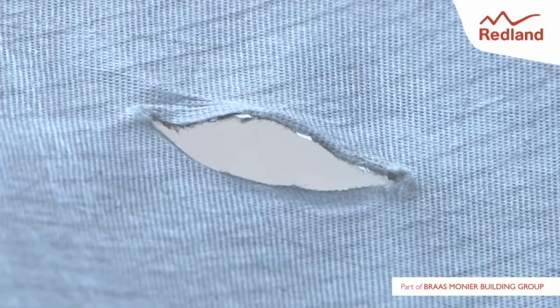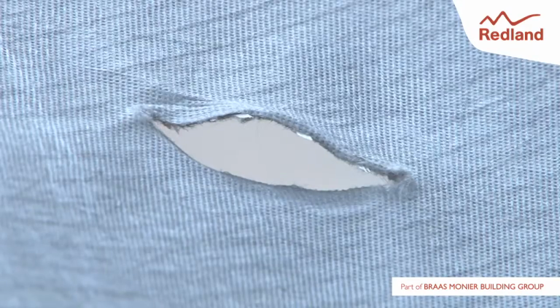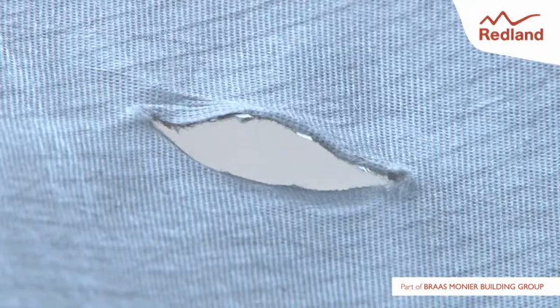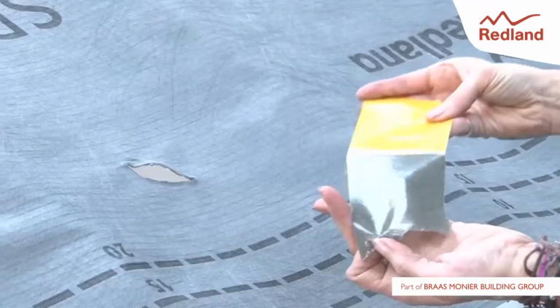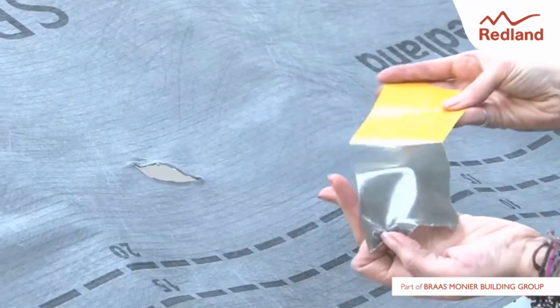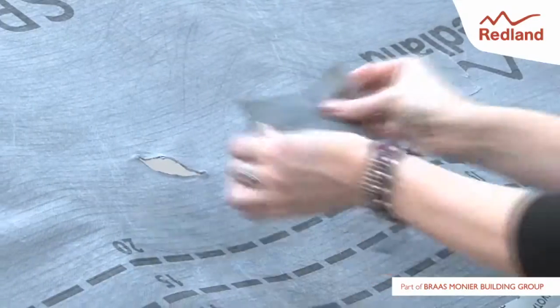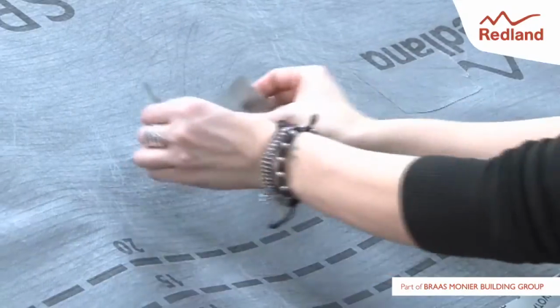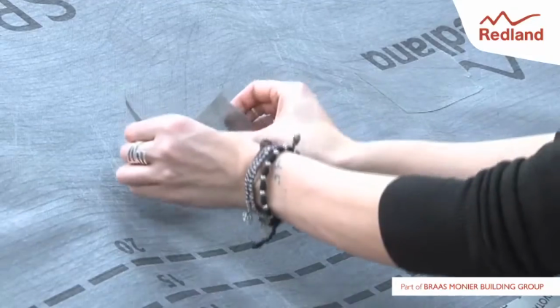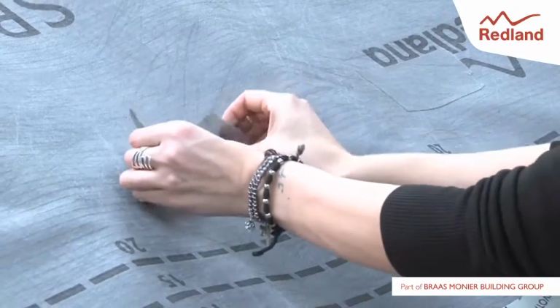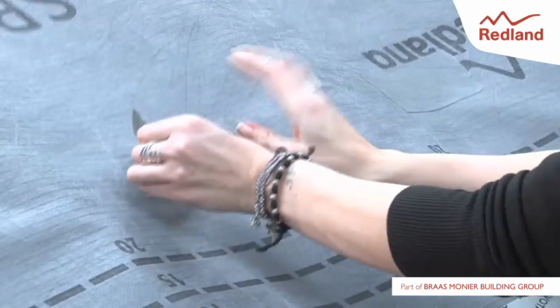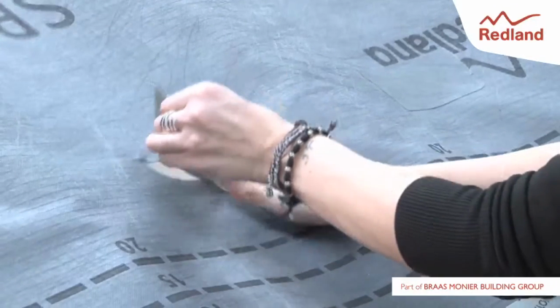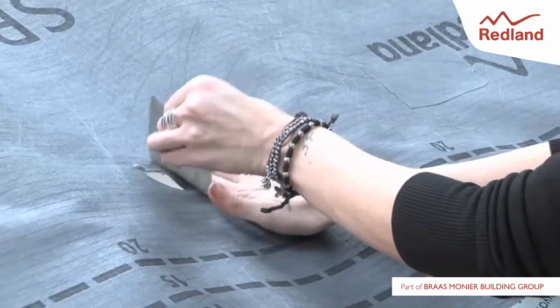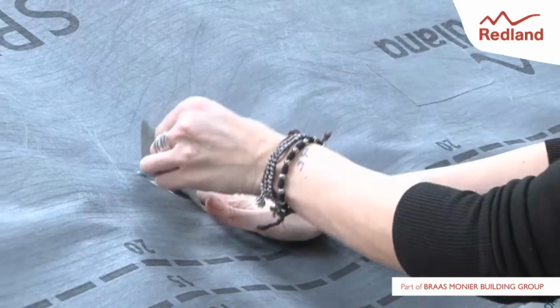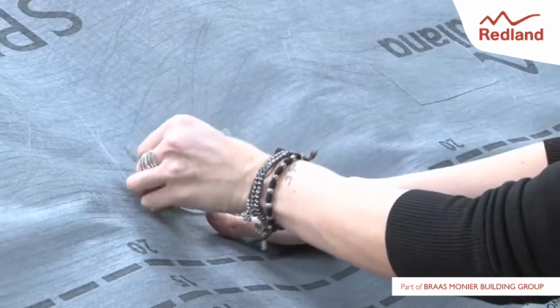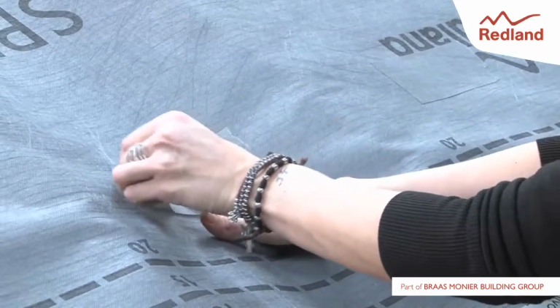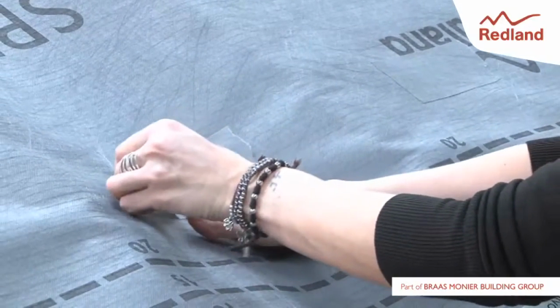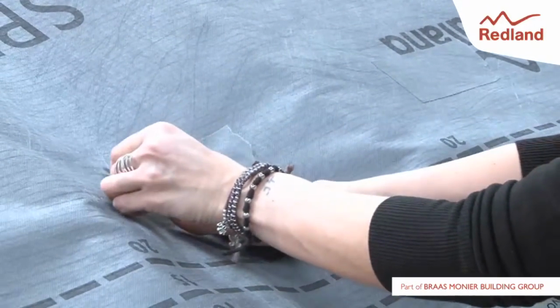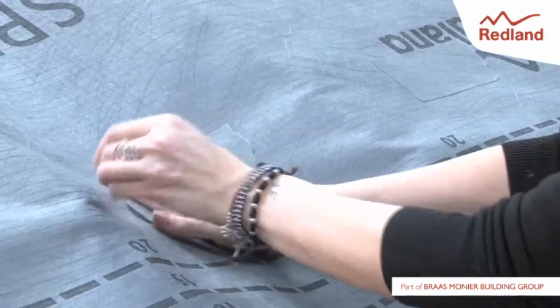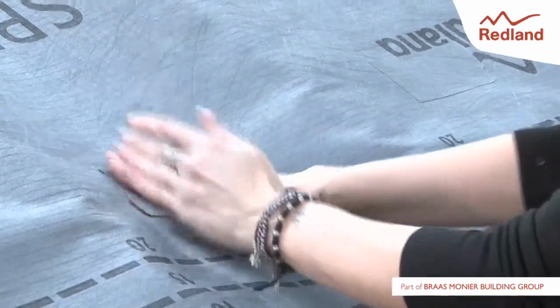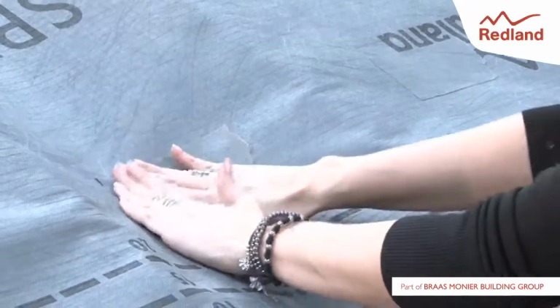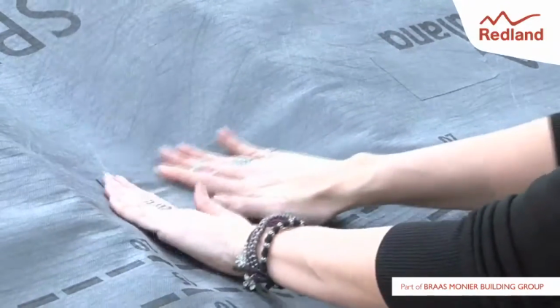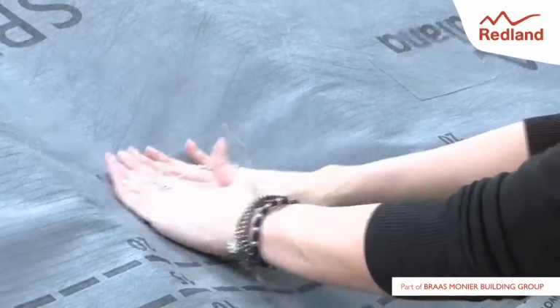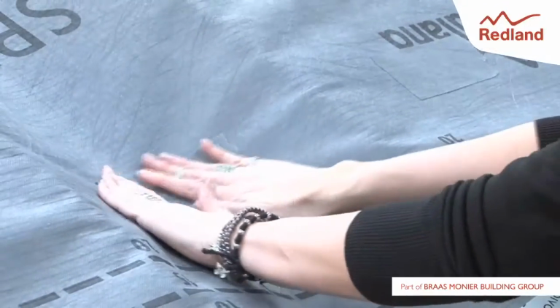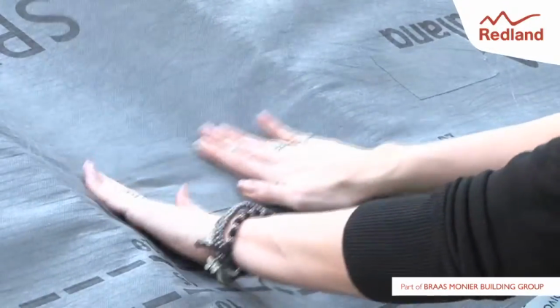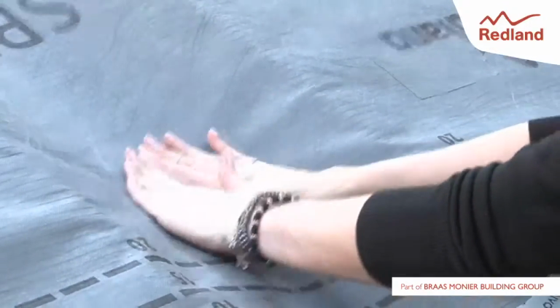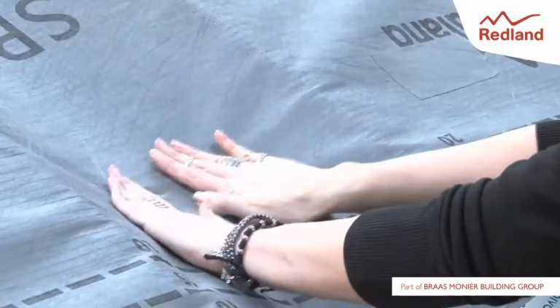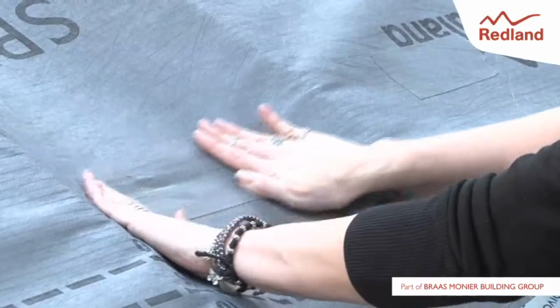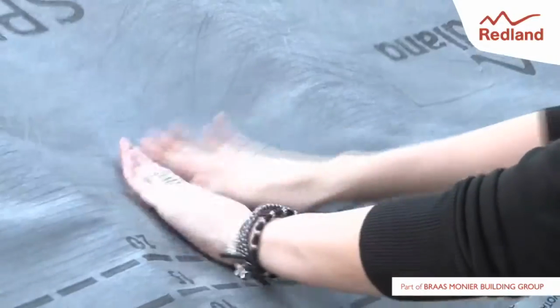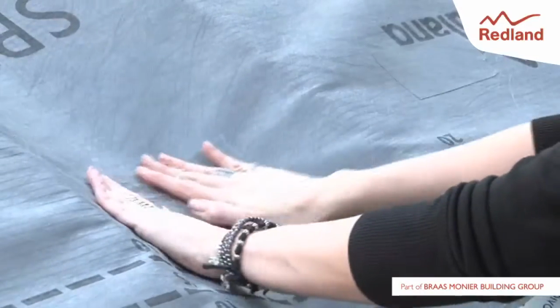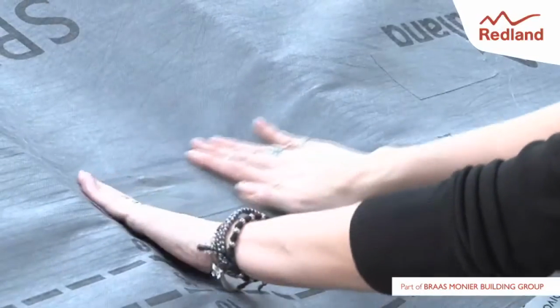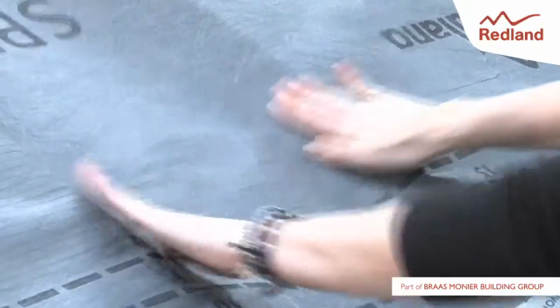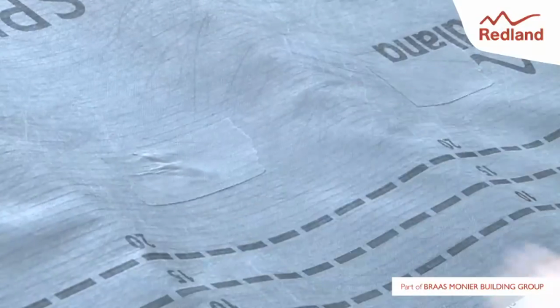For more information and detailed fixing instructions, please visit the Redland website at www.redland.co.uk